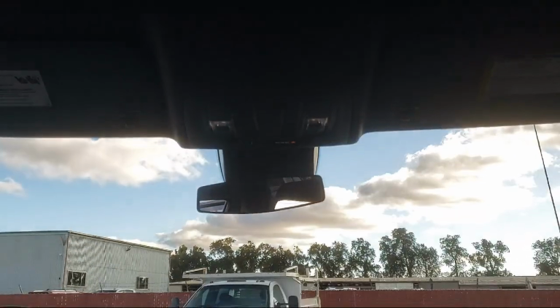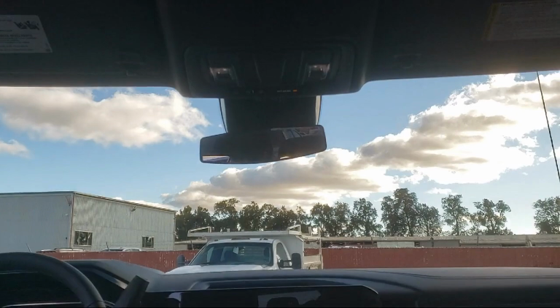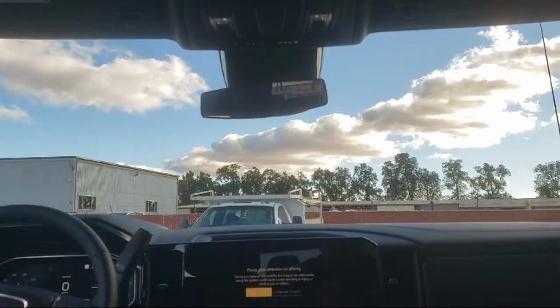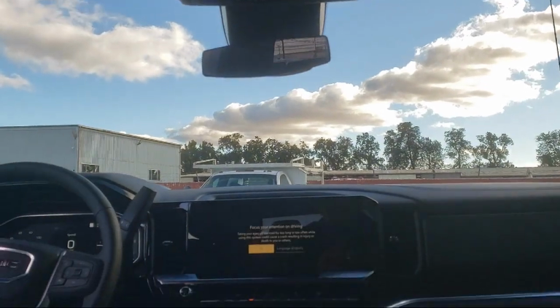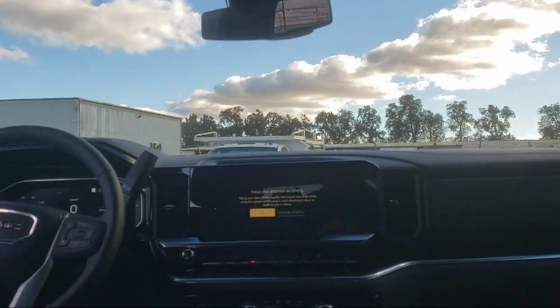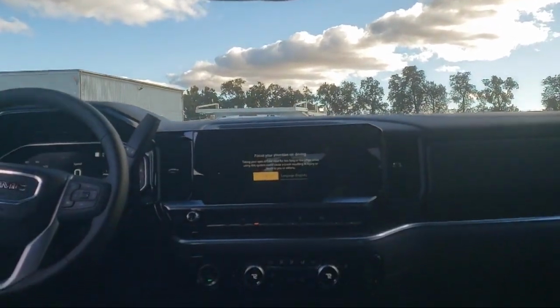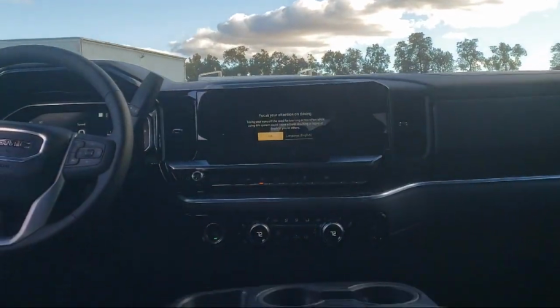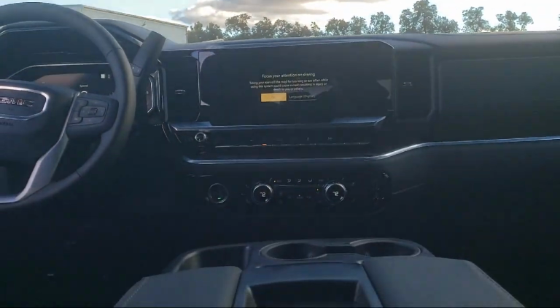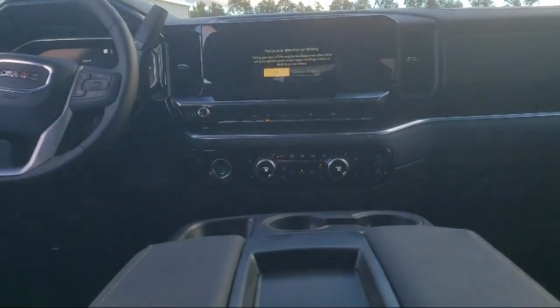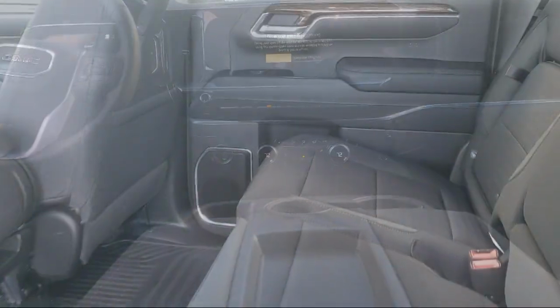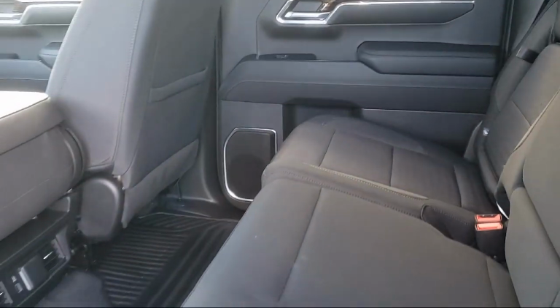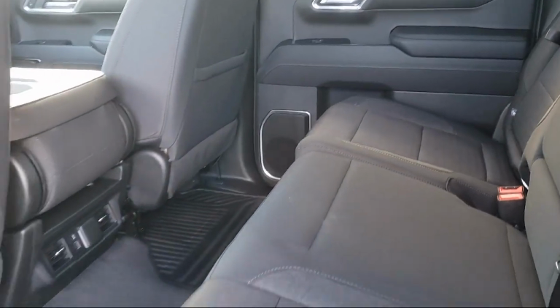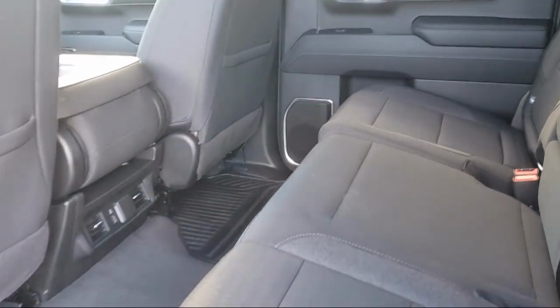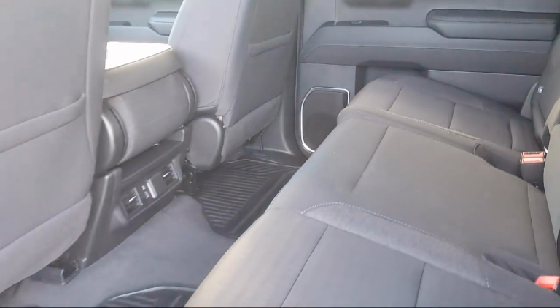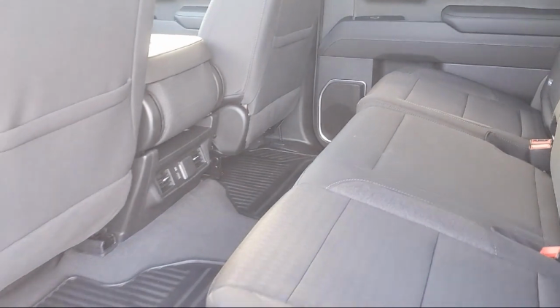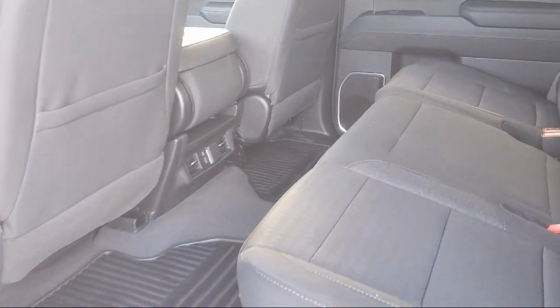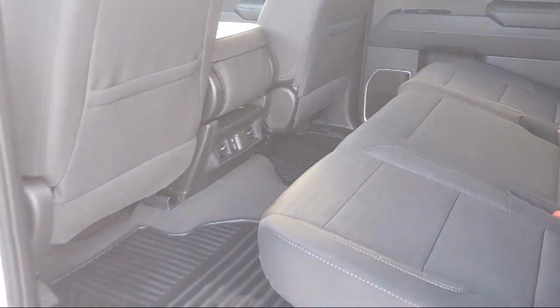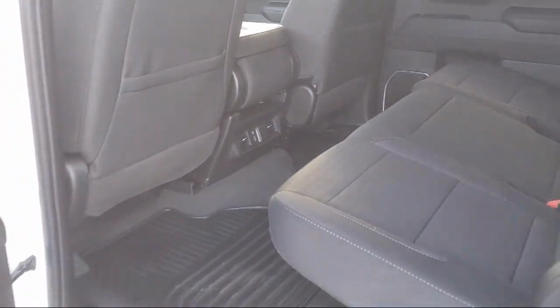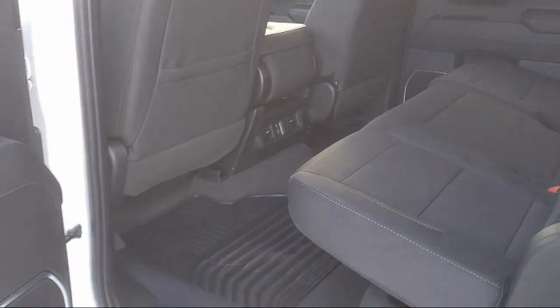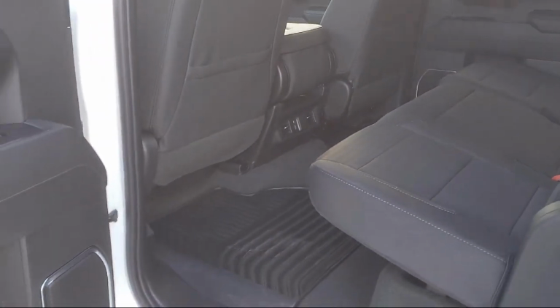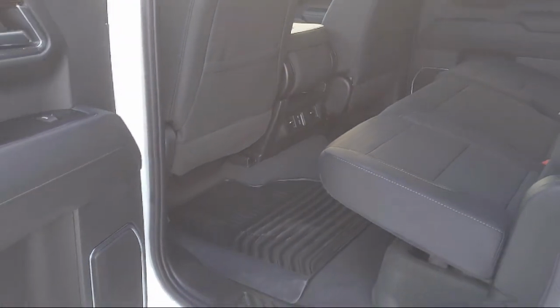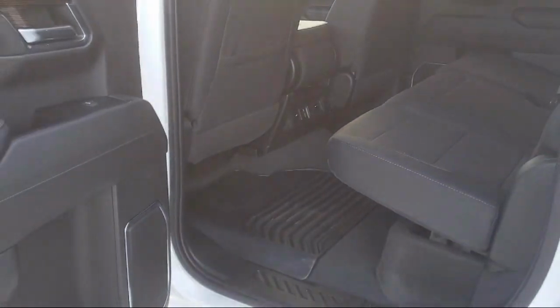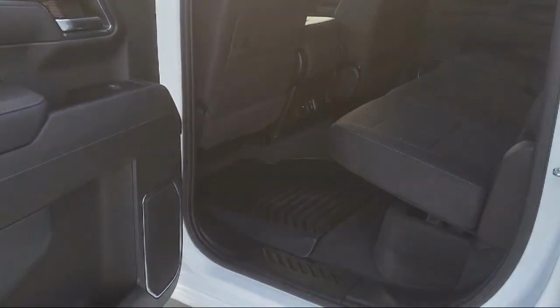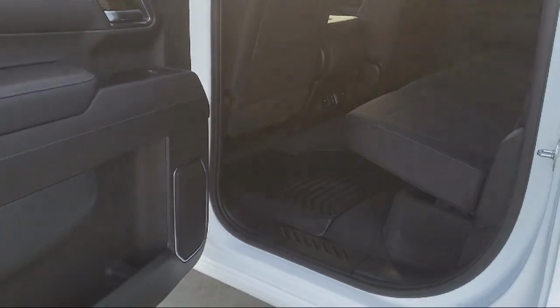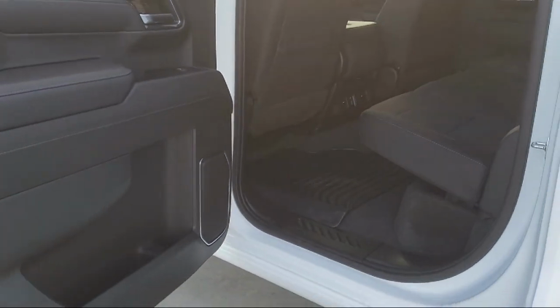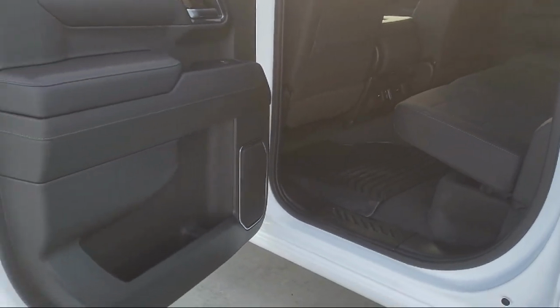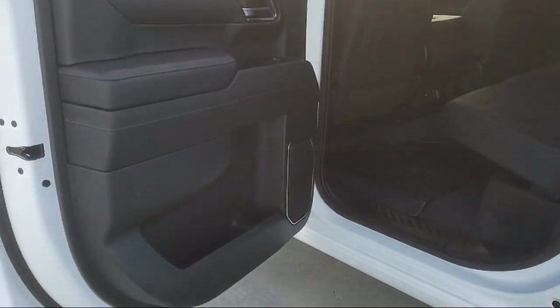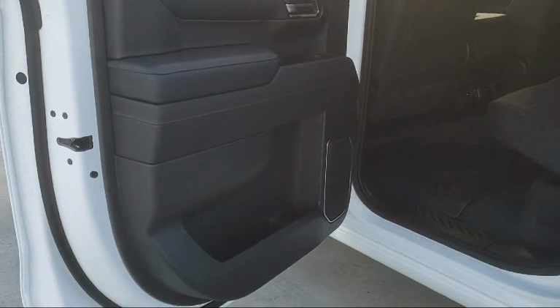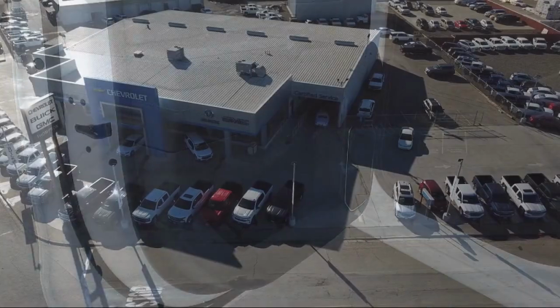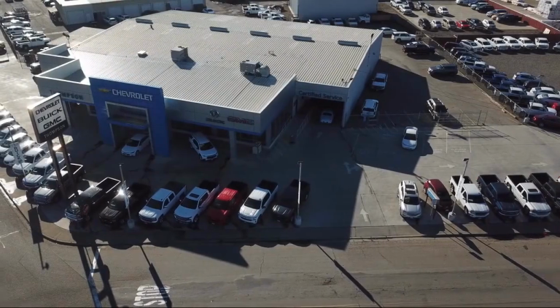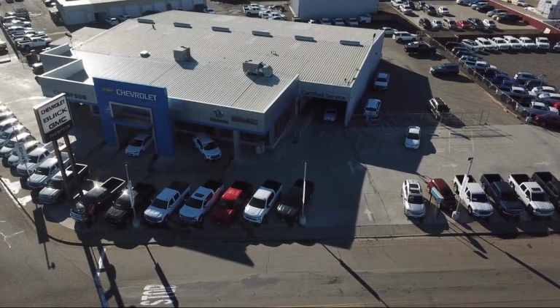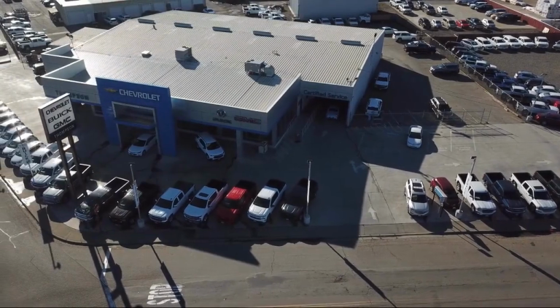We go above and beyond to make sure that you are comfortable throughout the entire car shopping journey. So get started by clicking the Explore Payment button today, or come in and see us at 701 South 2nd Street in Patterson.